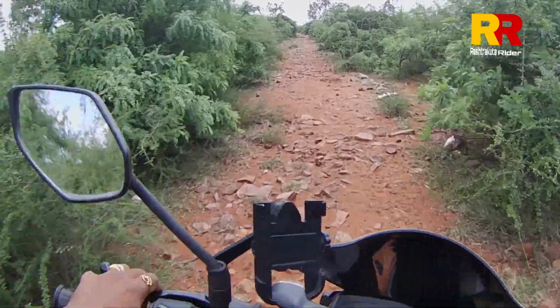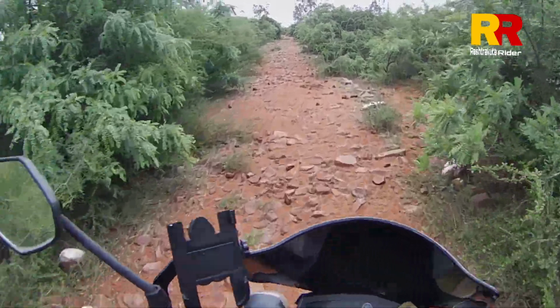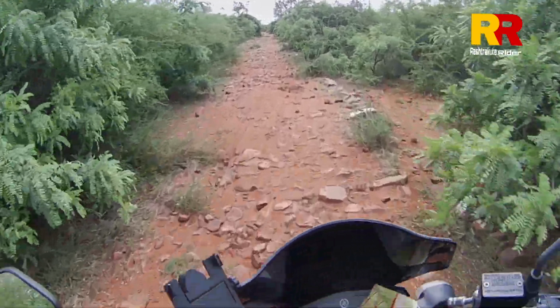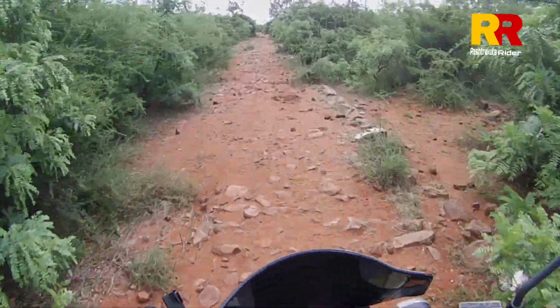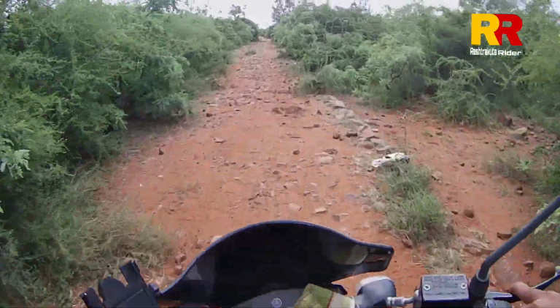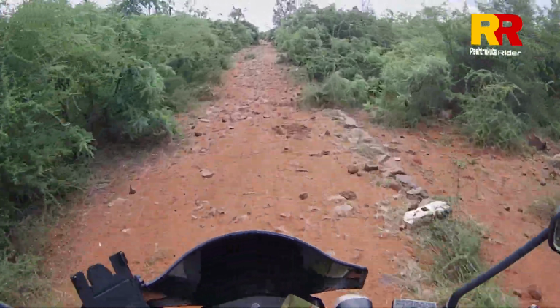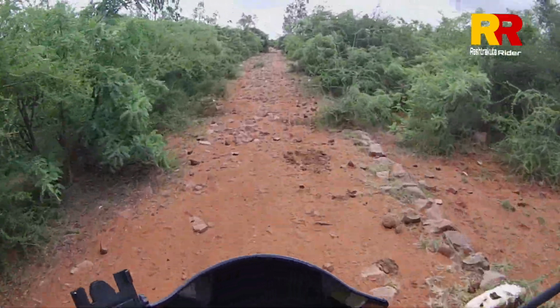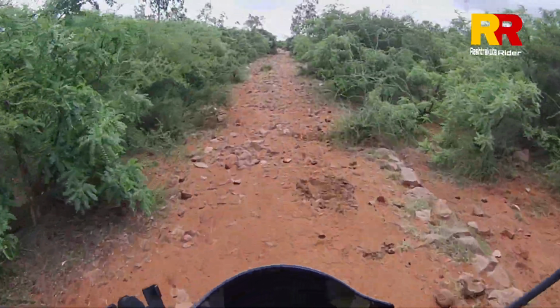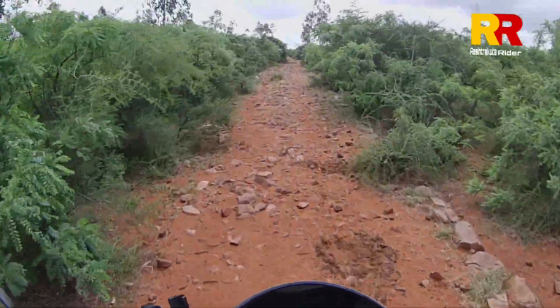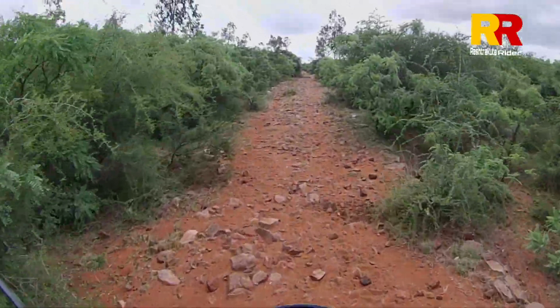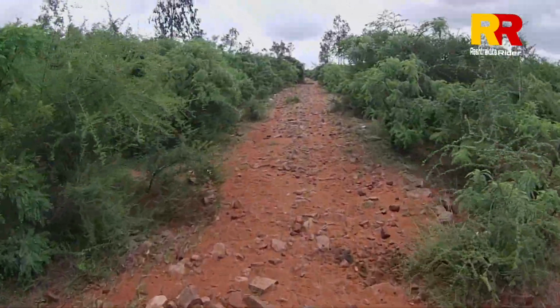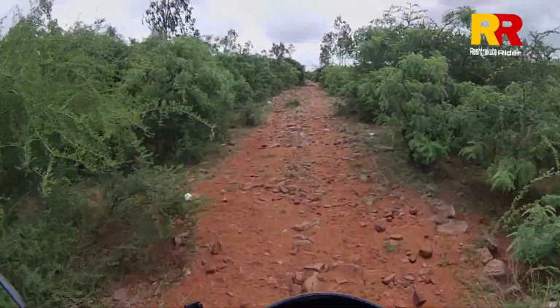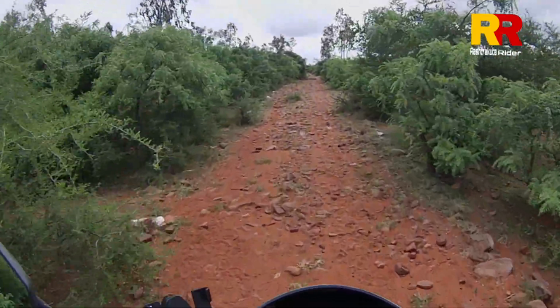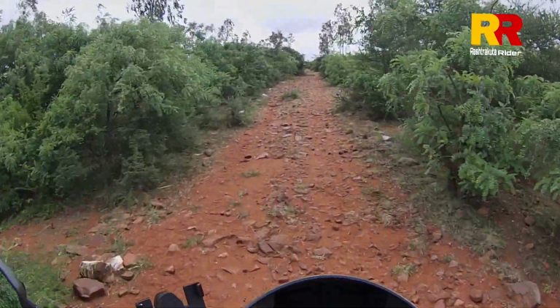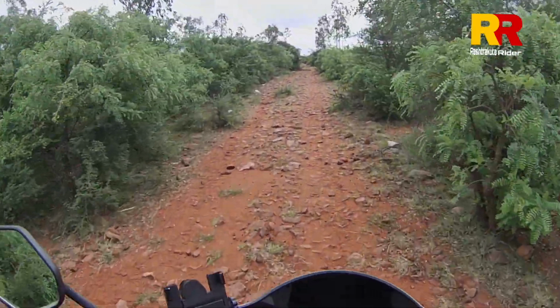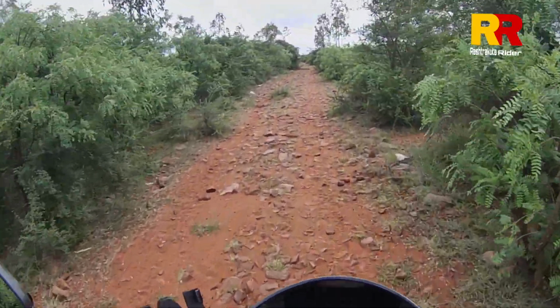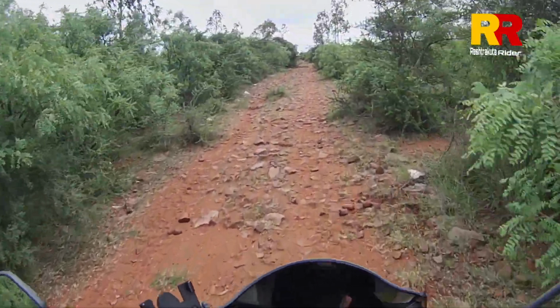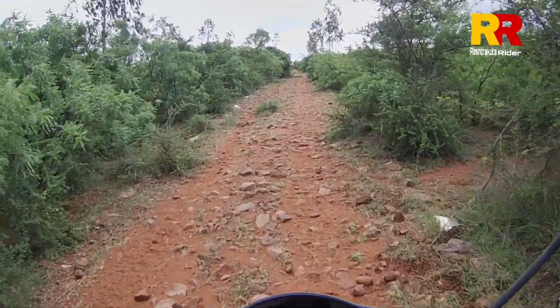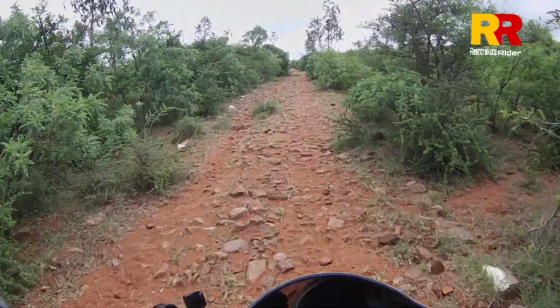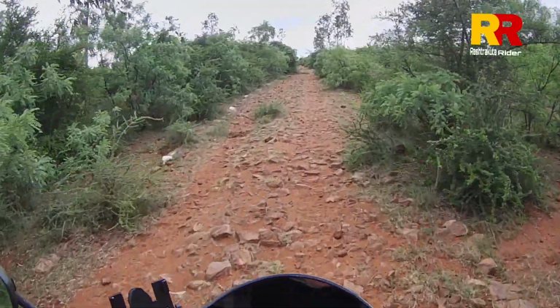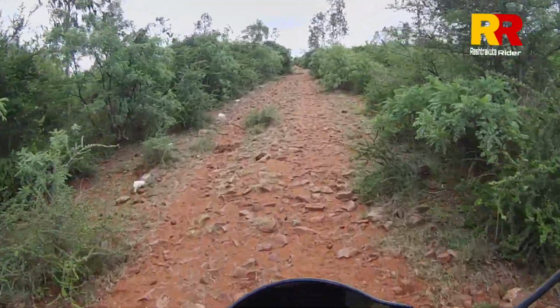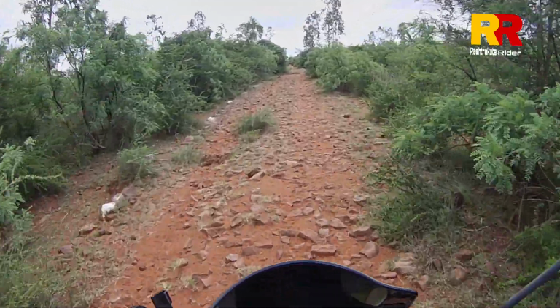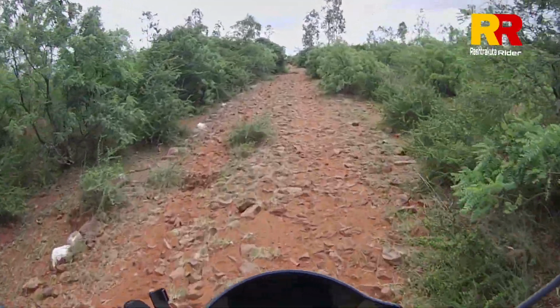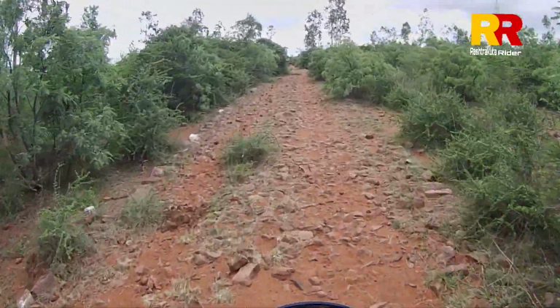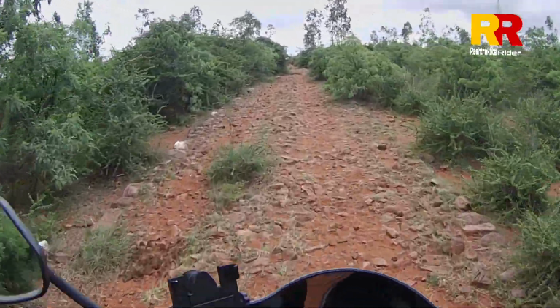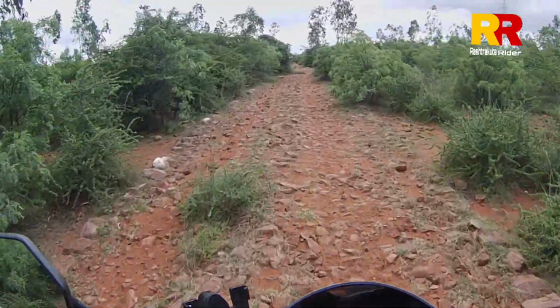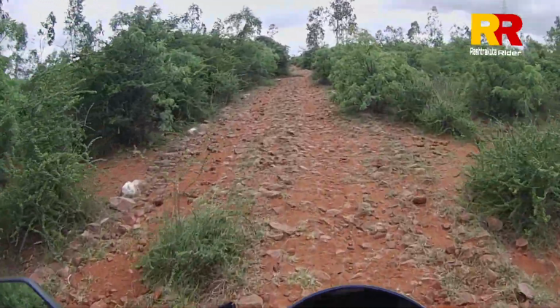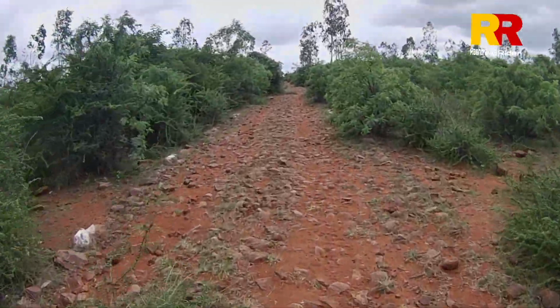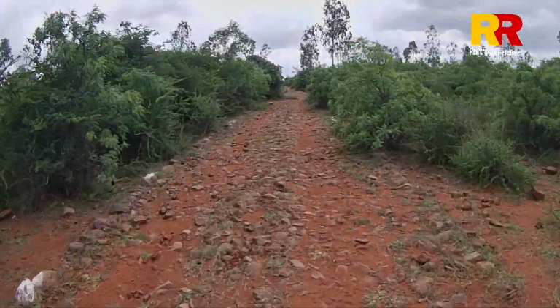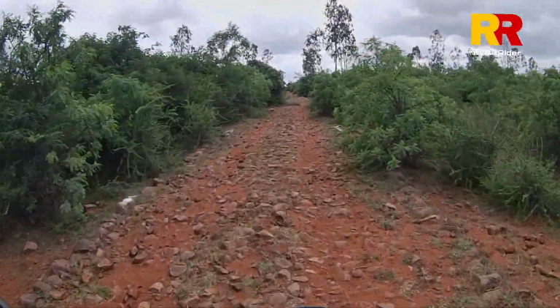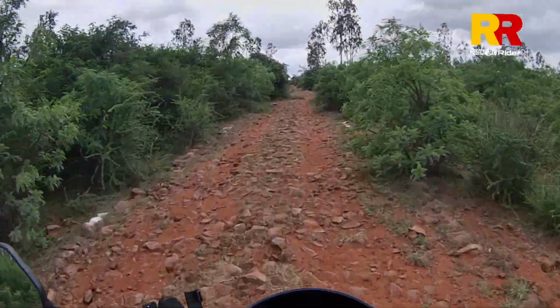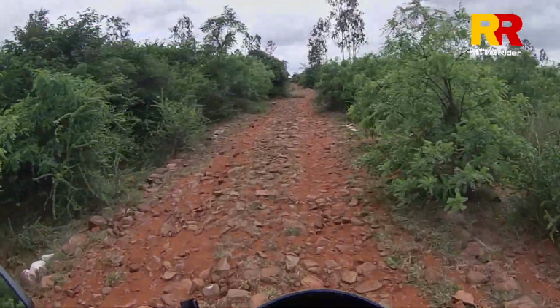Hi, welcome back to my YouTube channel, Rastro Kota Rider. This video is an off-roading video.